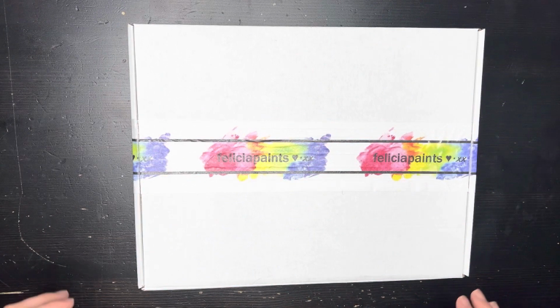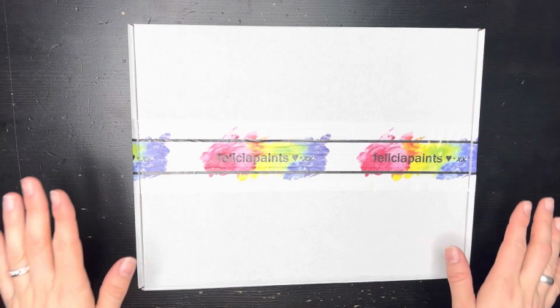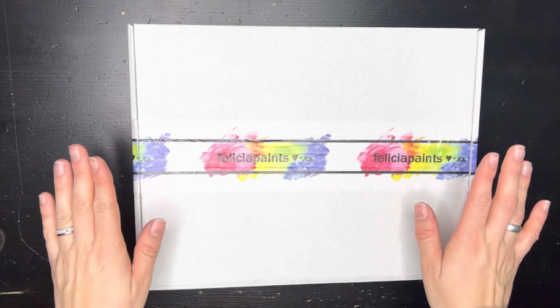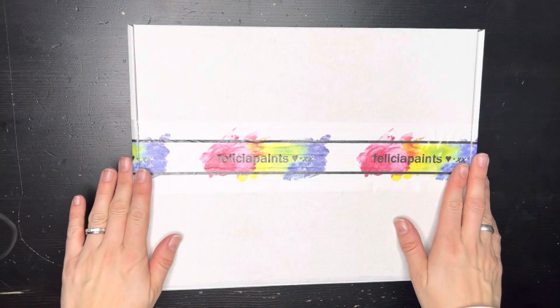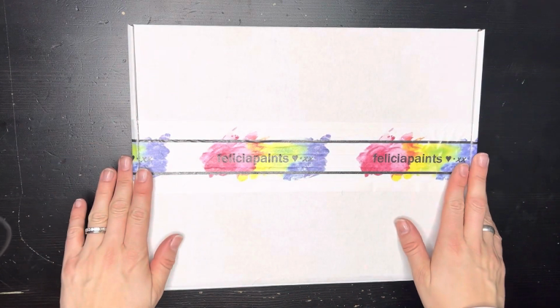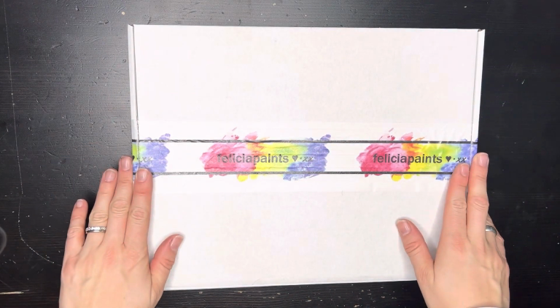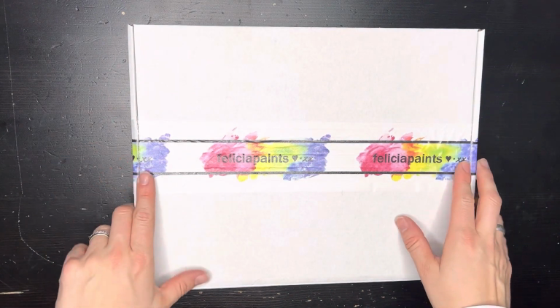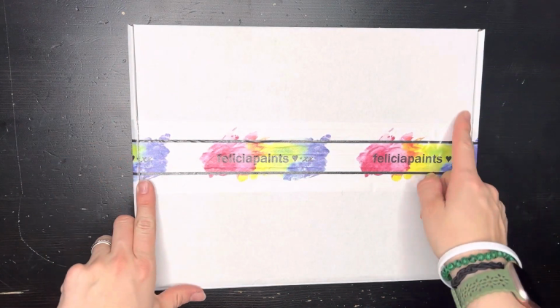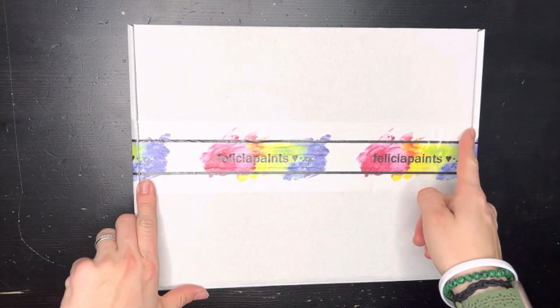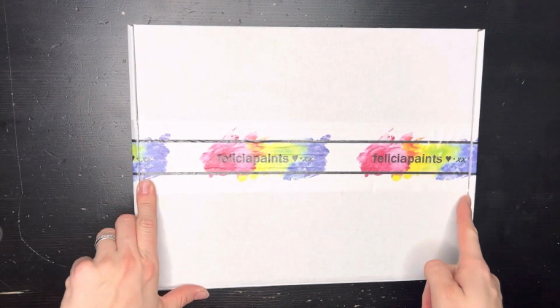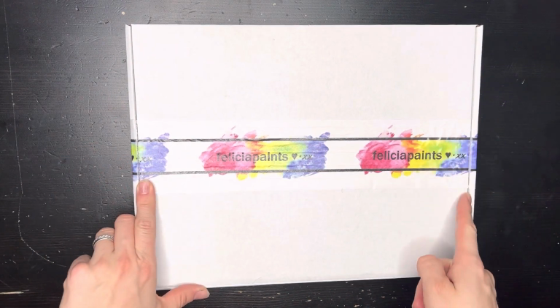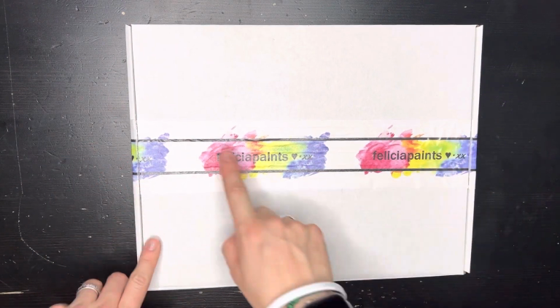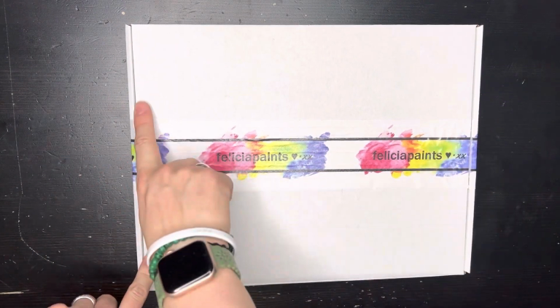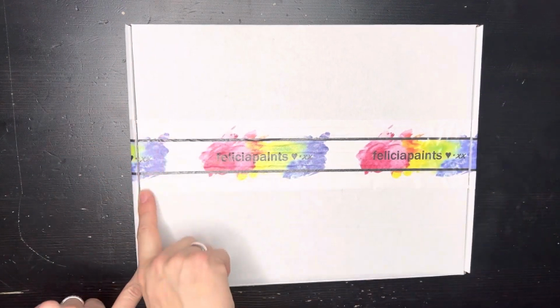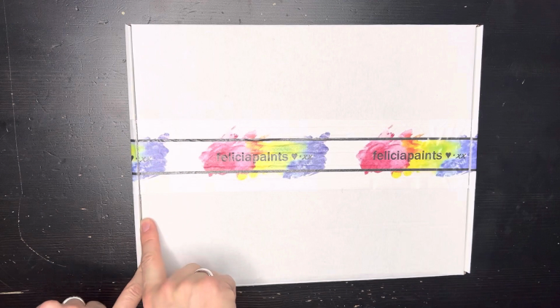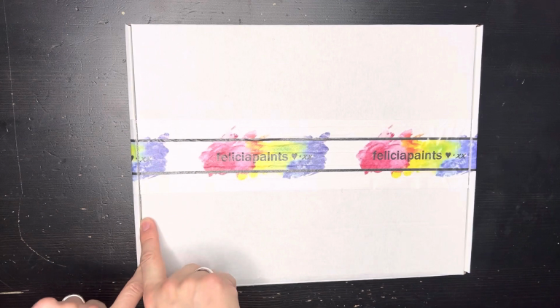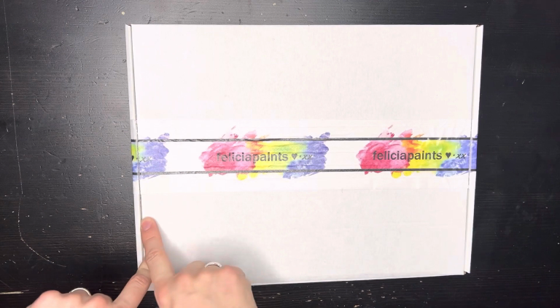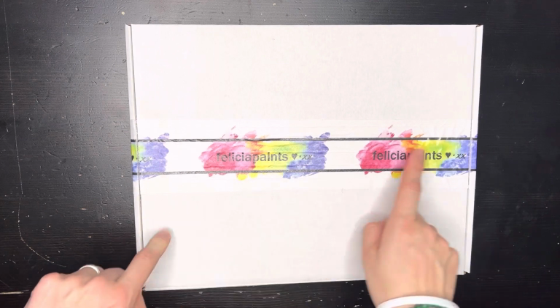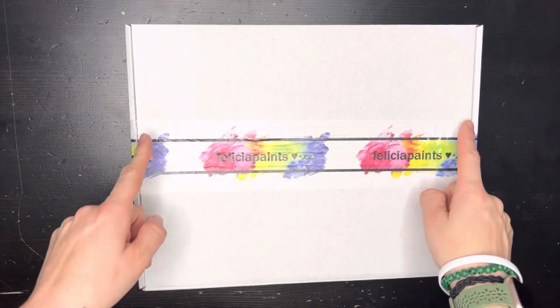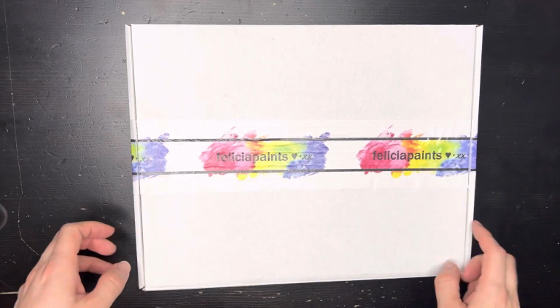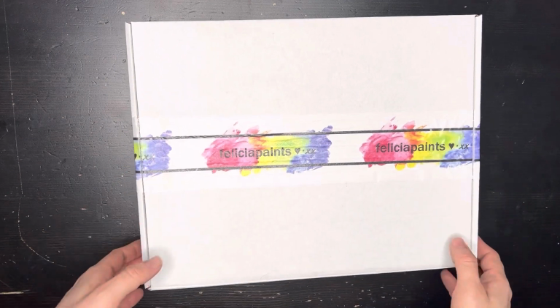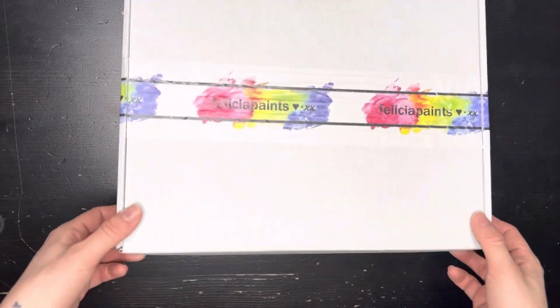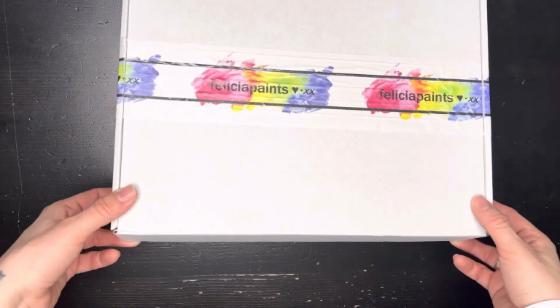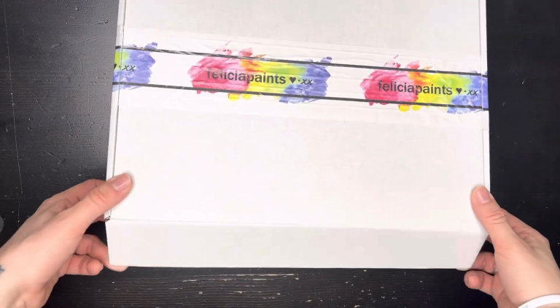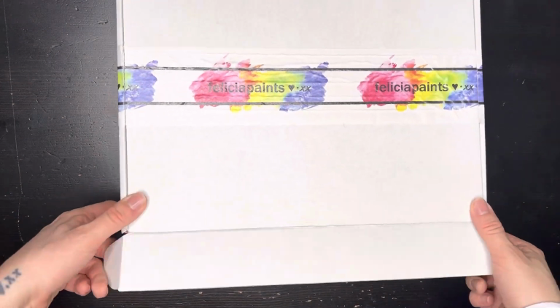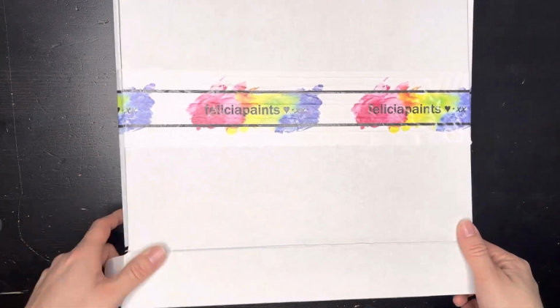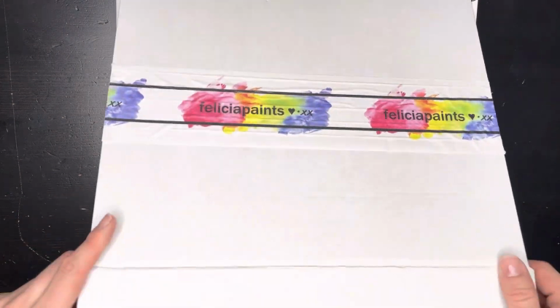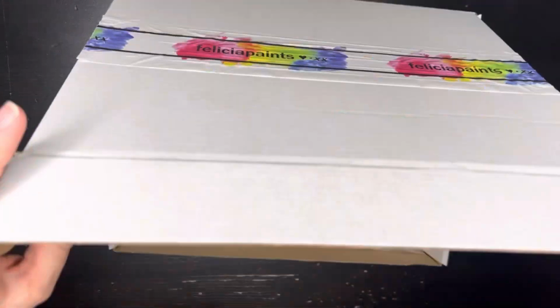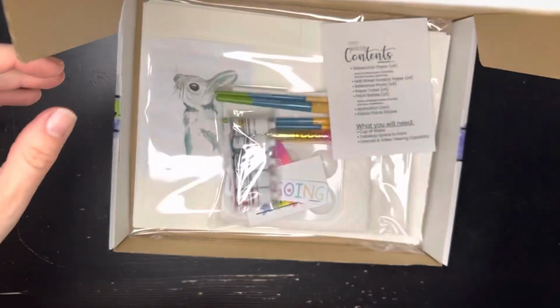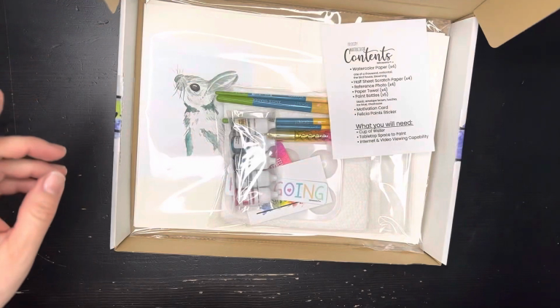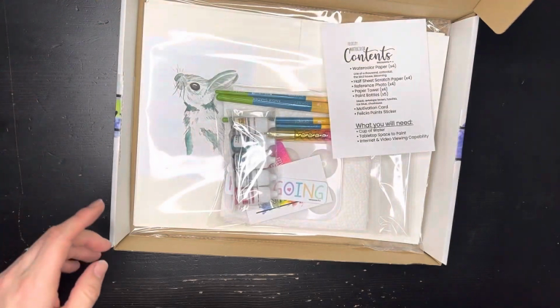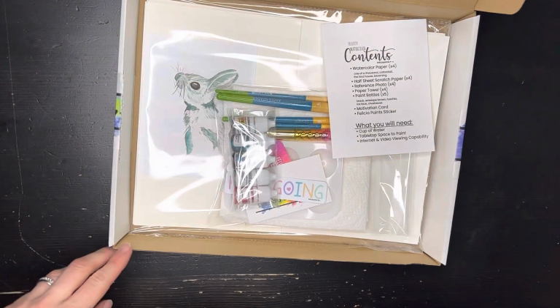Alright, so I've got my box here. When you get your box, make sure you use scissors or something to cut the sides right here. Once you do that it's really easy to open — you just flip out the front and open it up.